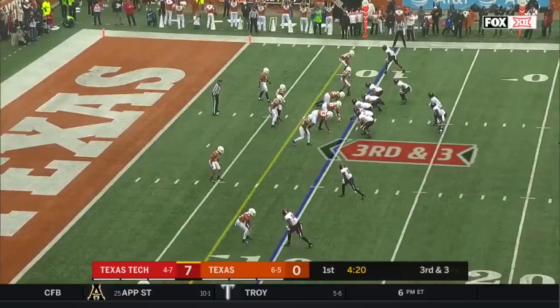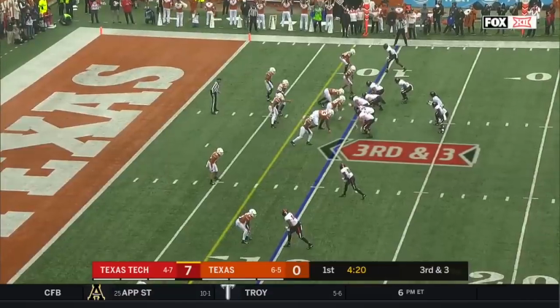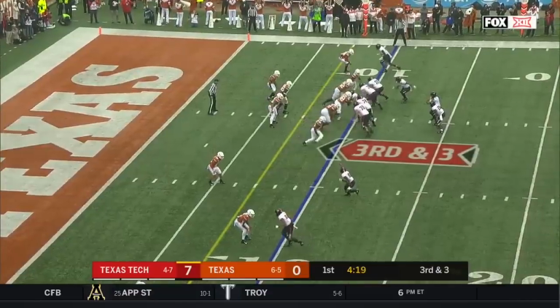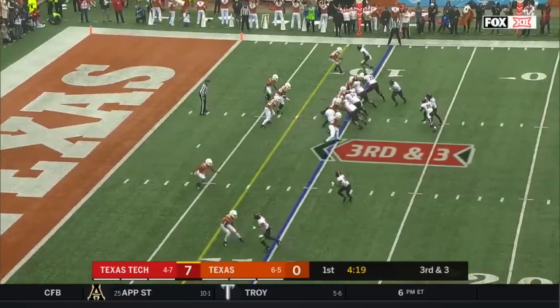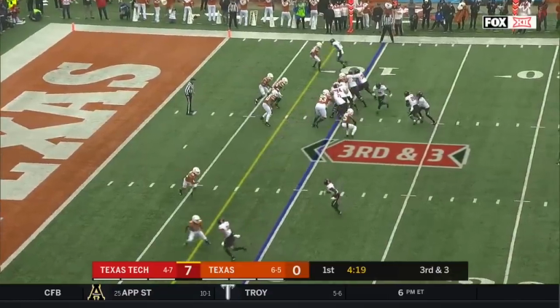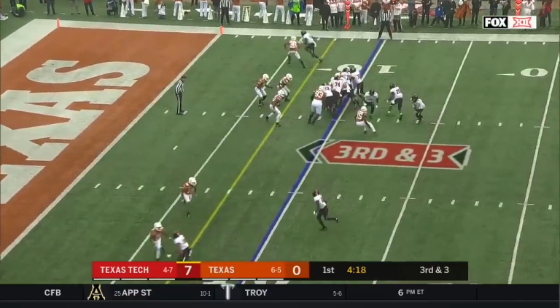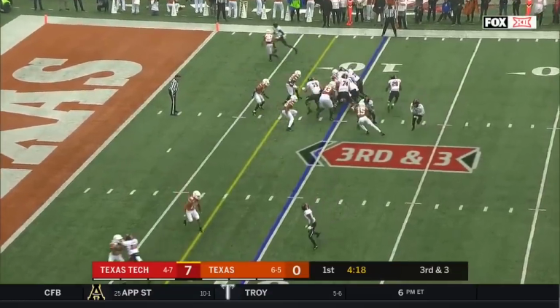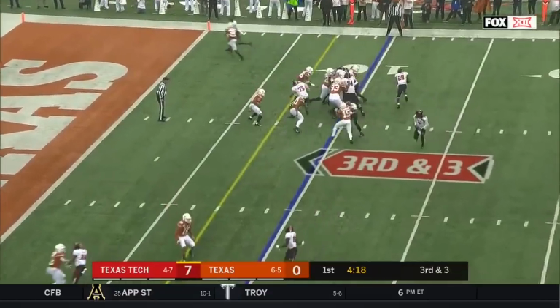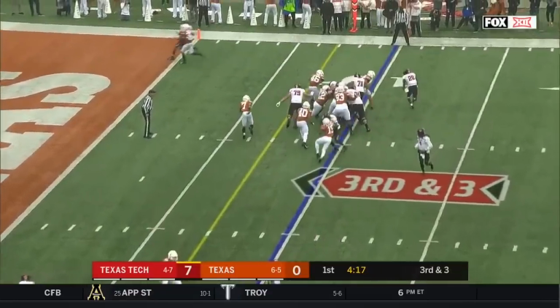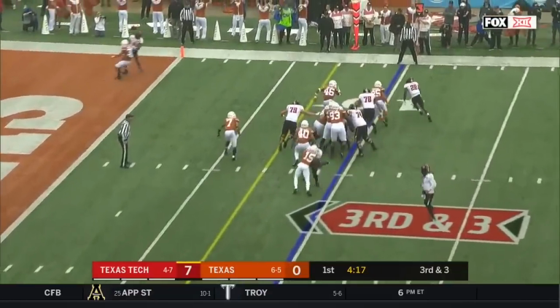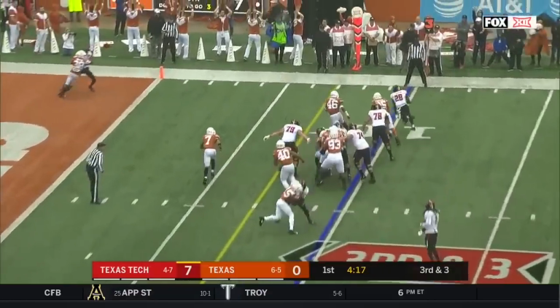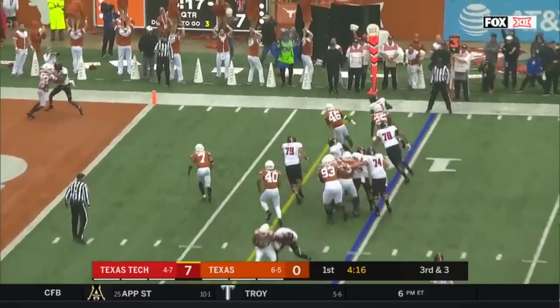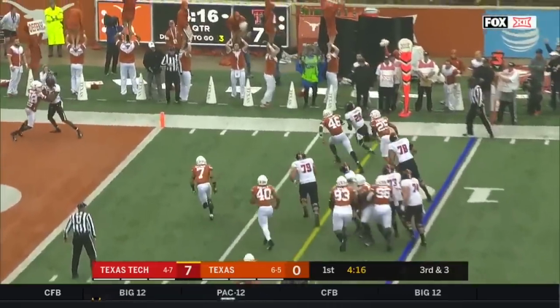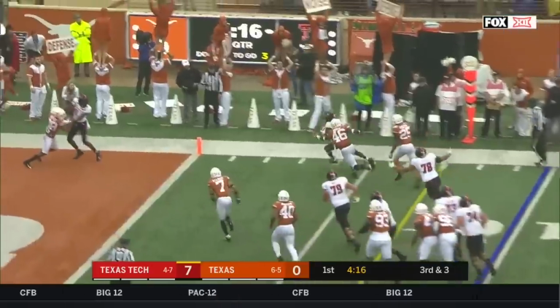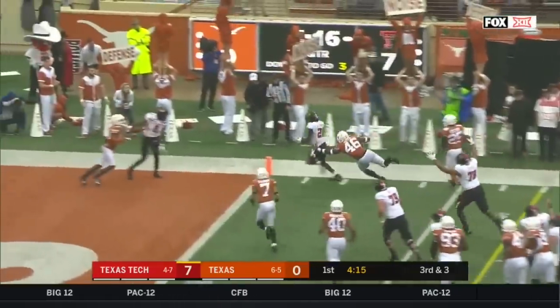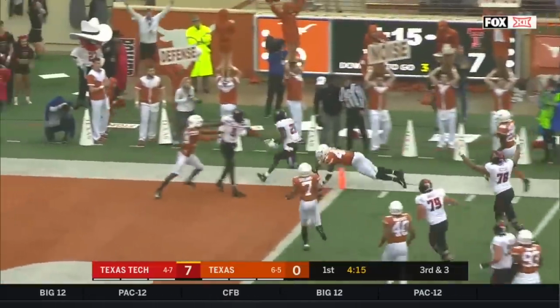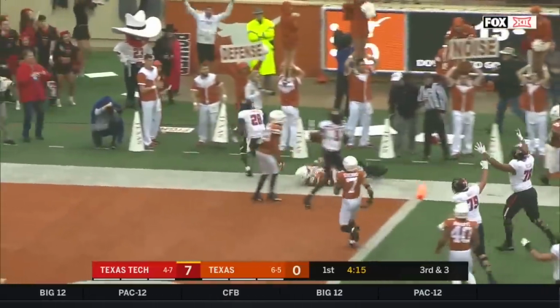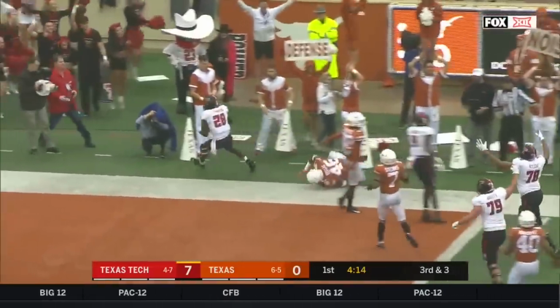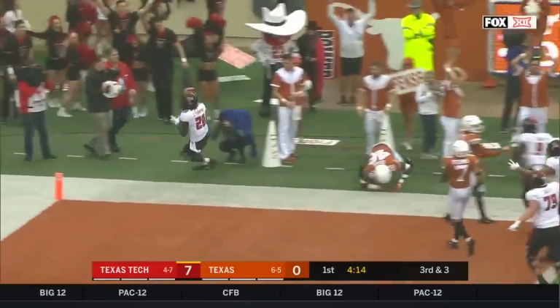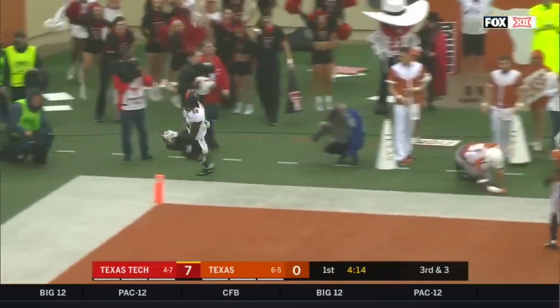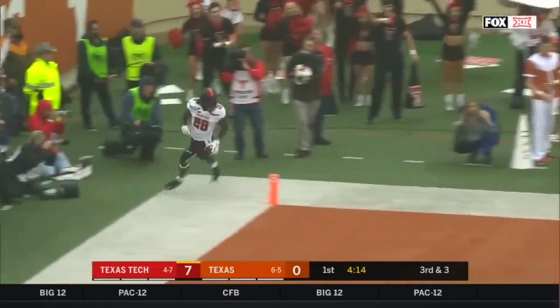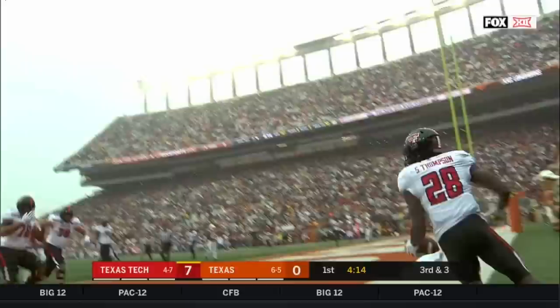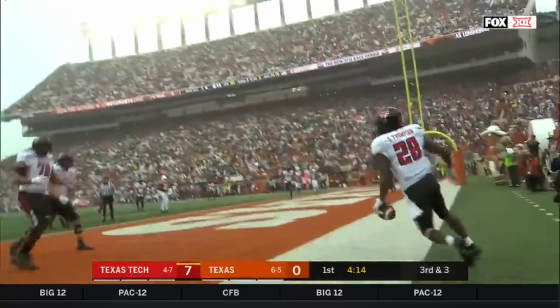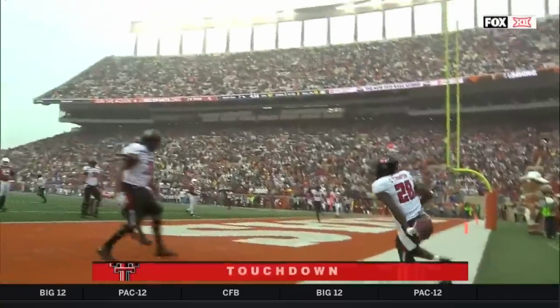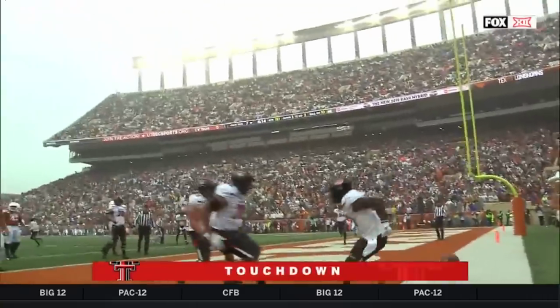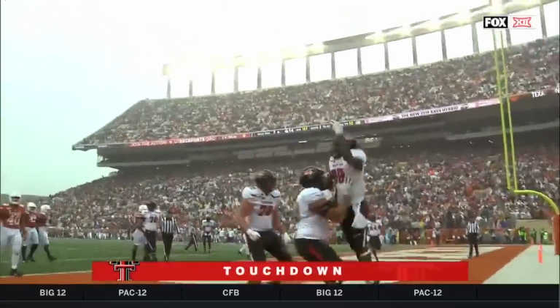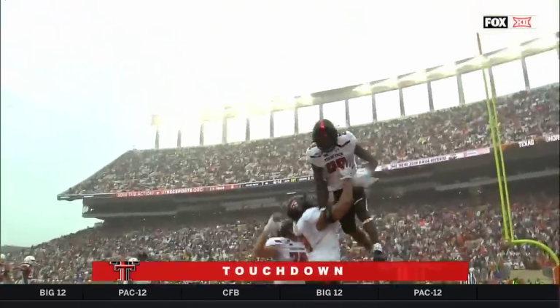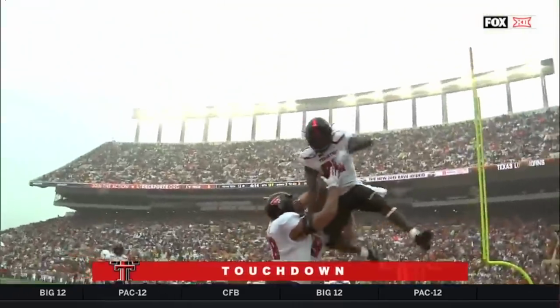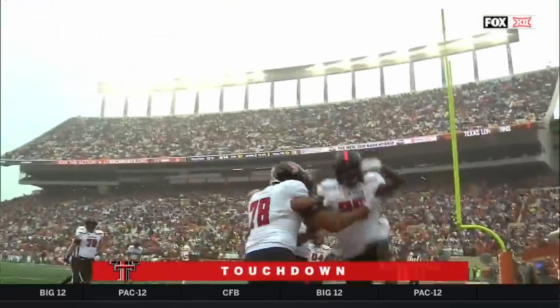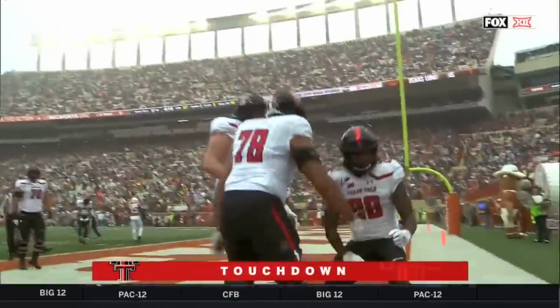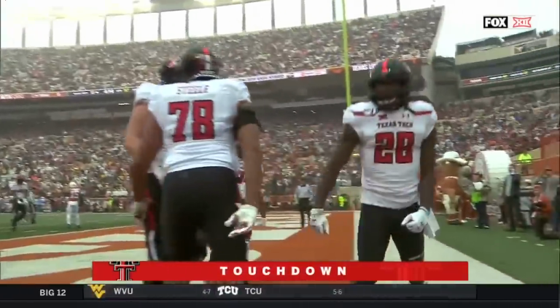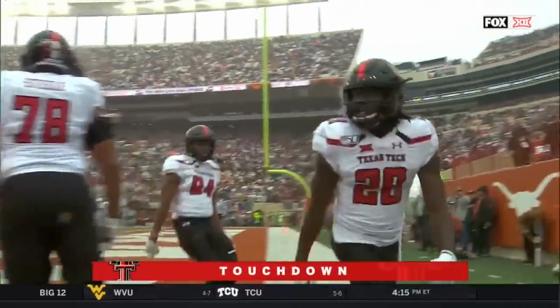No one doing it more this season than Duffy. Thompson bounces — first down. Thompson touchdown. All Texas Tech so far in Austin.